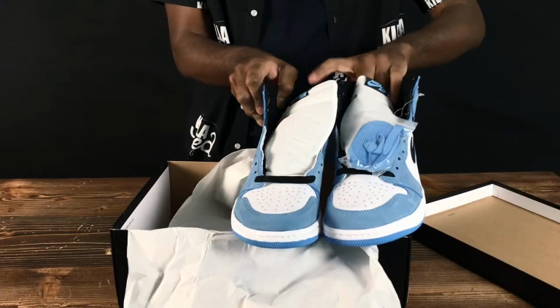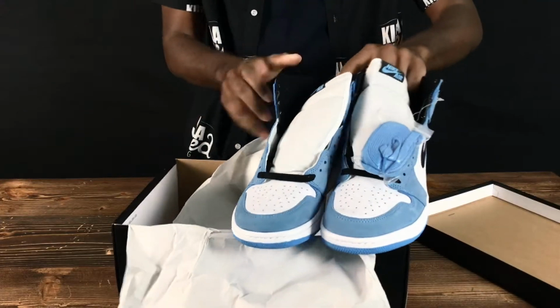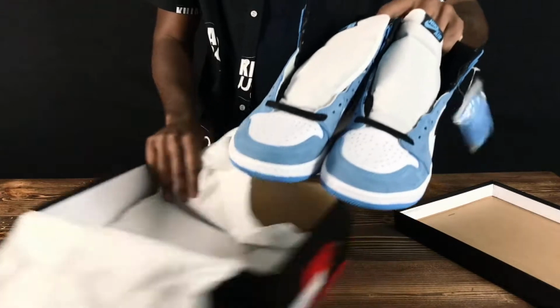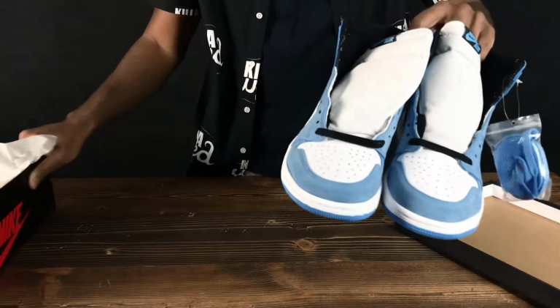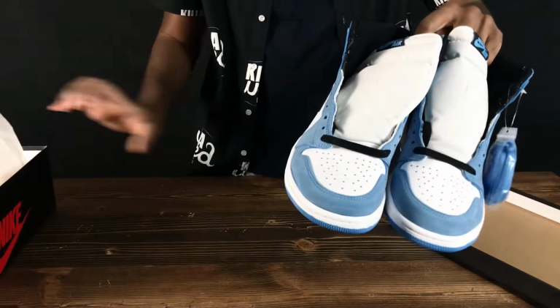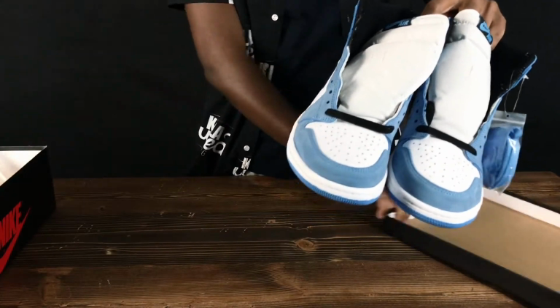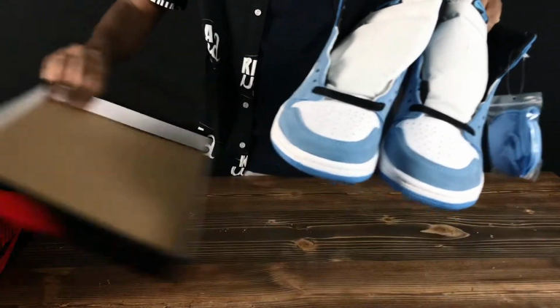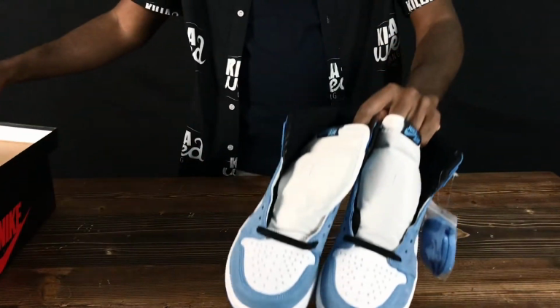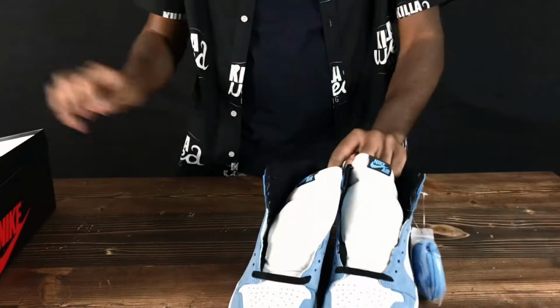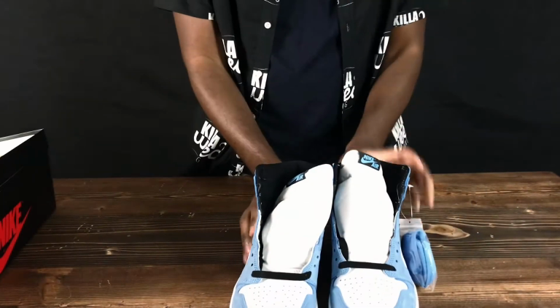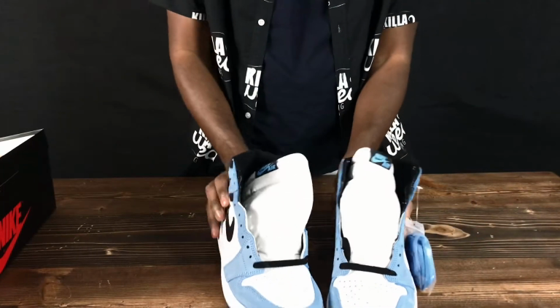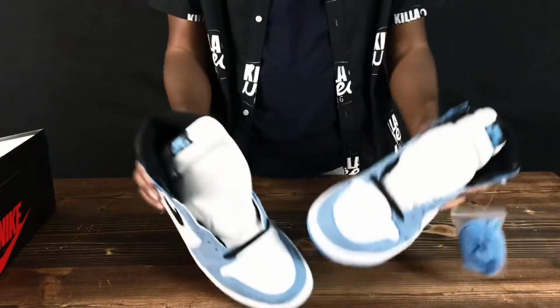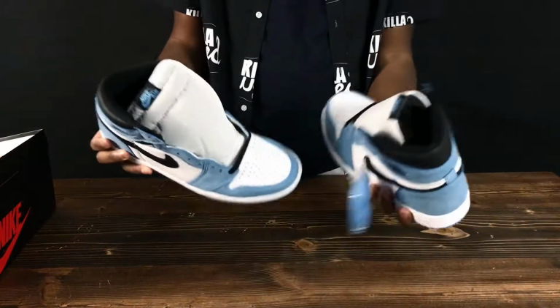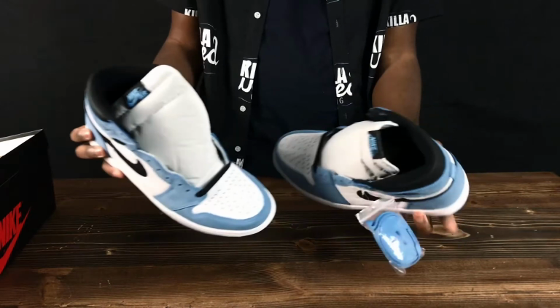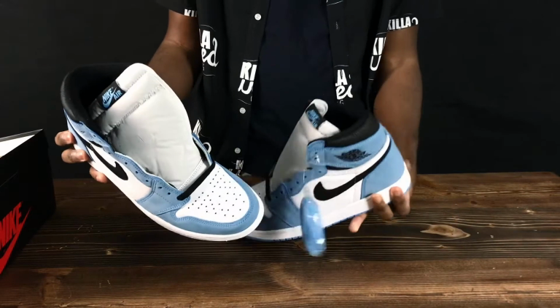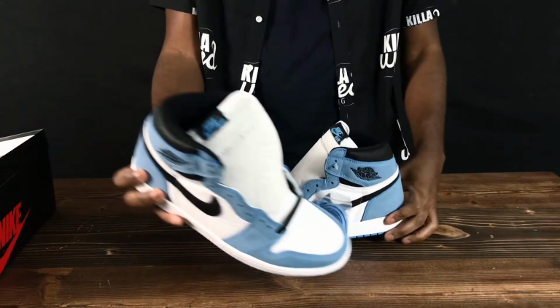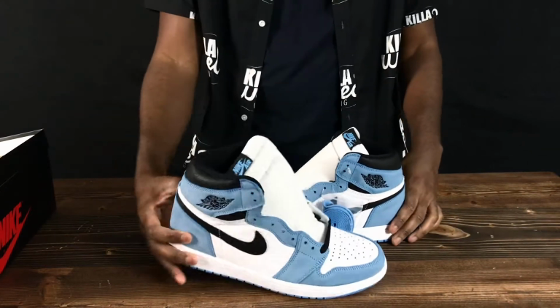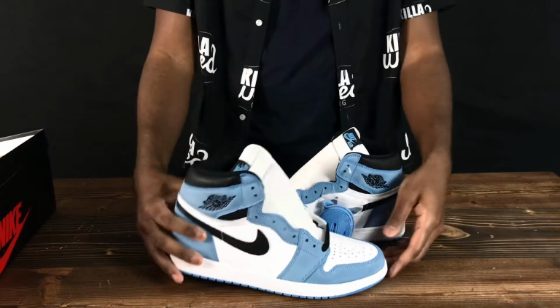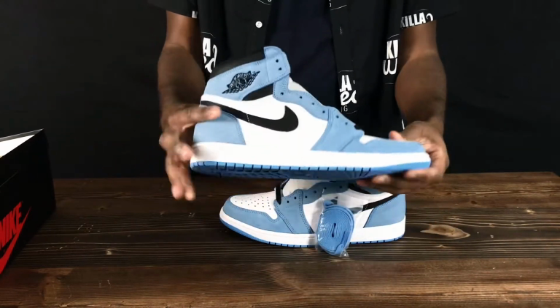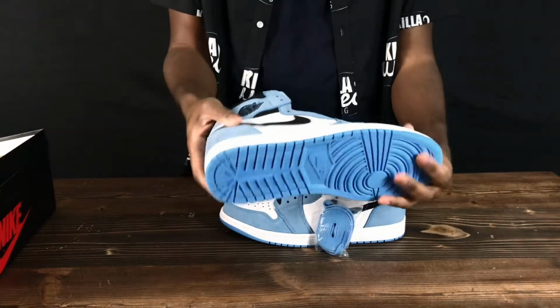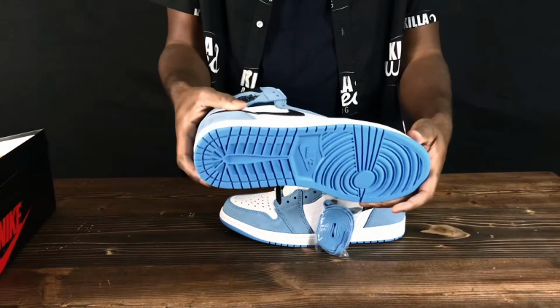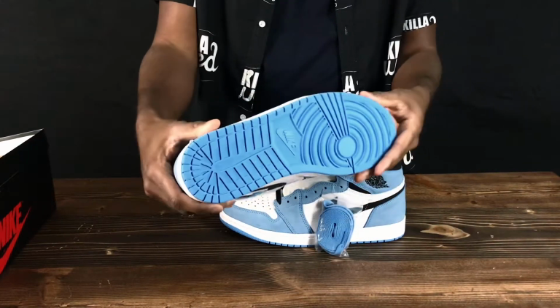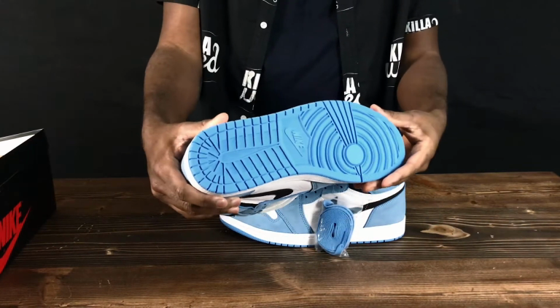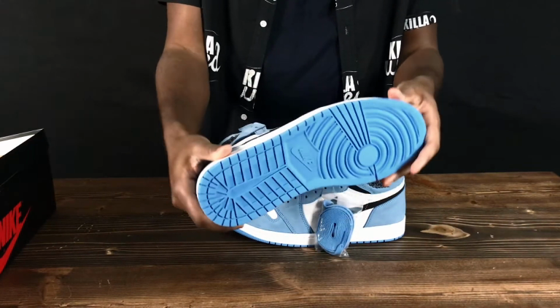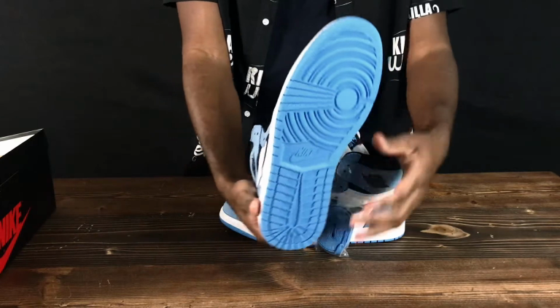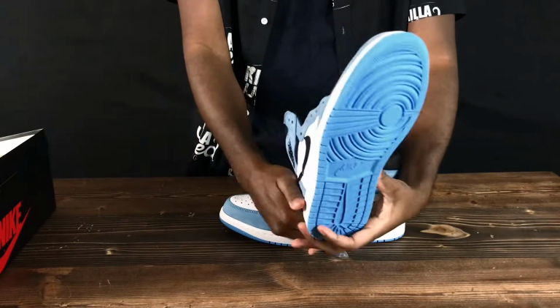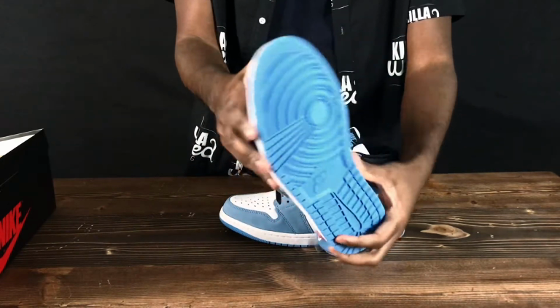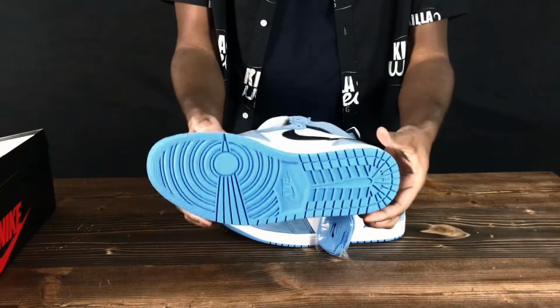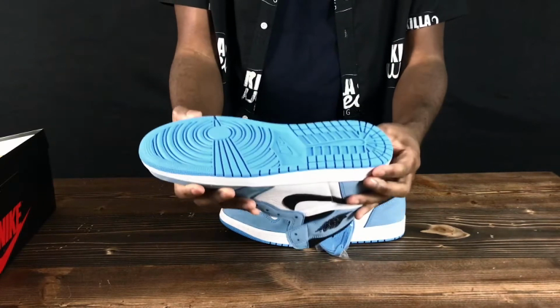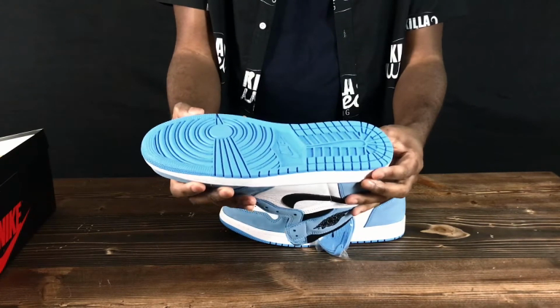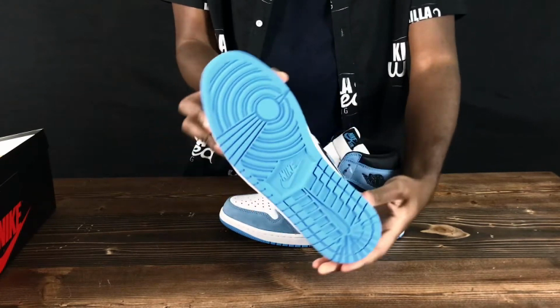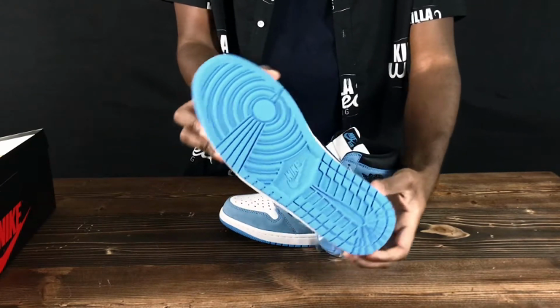We're gonna be checking the bottom of these shoes. That blue on the bottom is really nice — it's one of the best parts of these sneakers. The blue on the bottom is not really the same tone as the blue on the suede, but they really go good together.